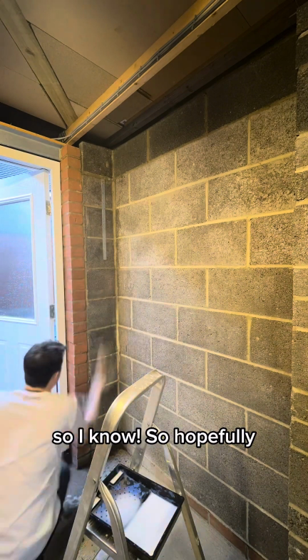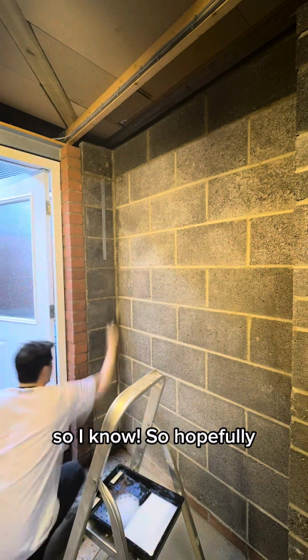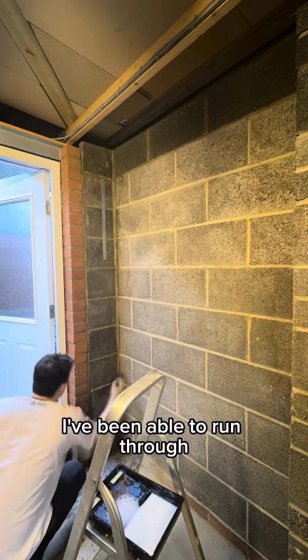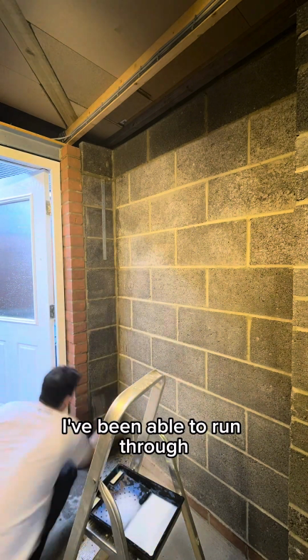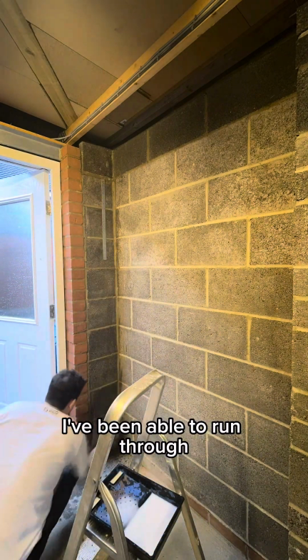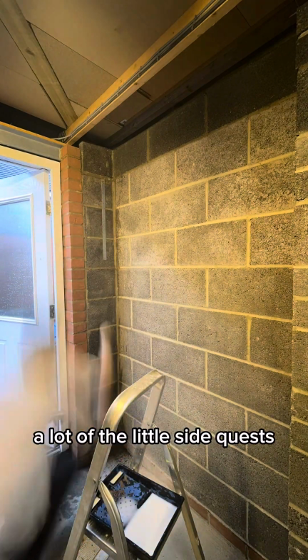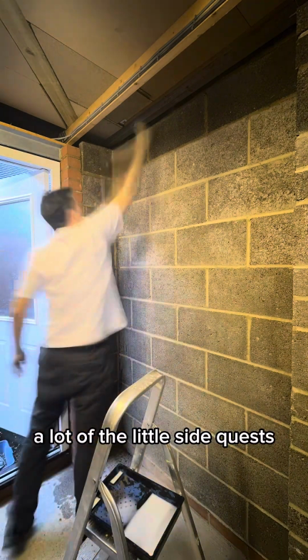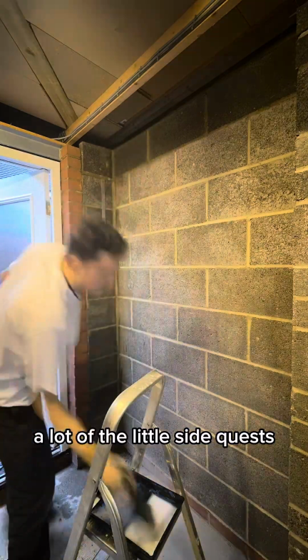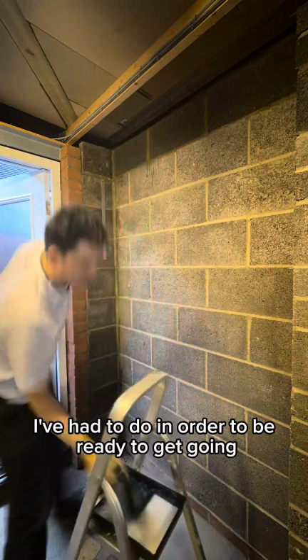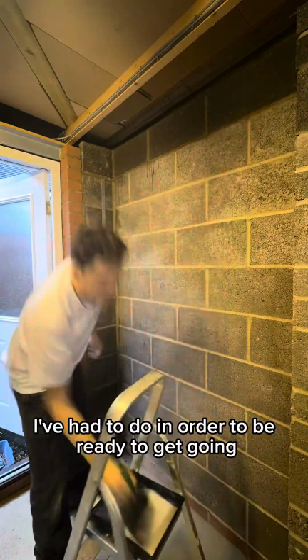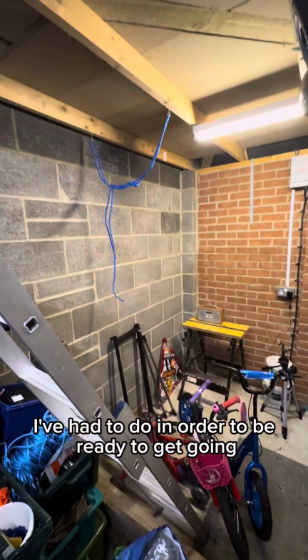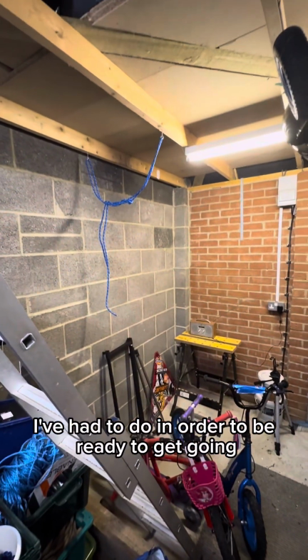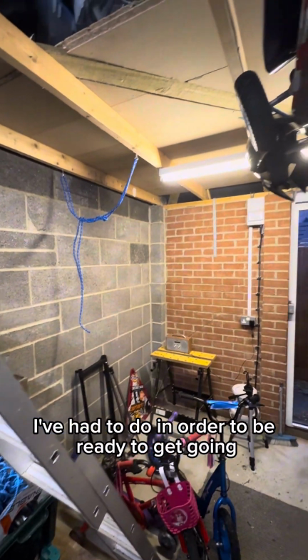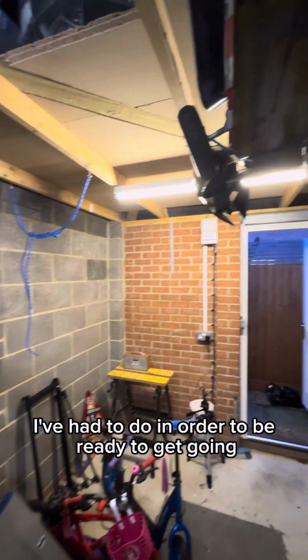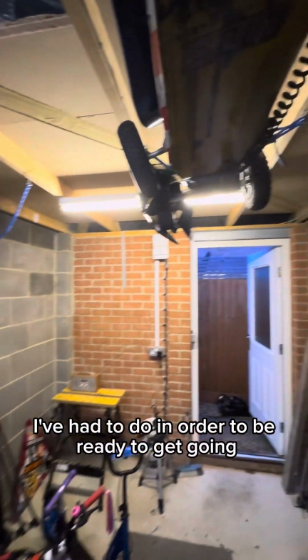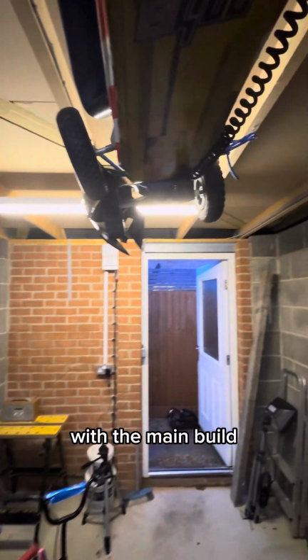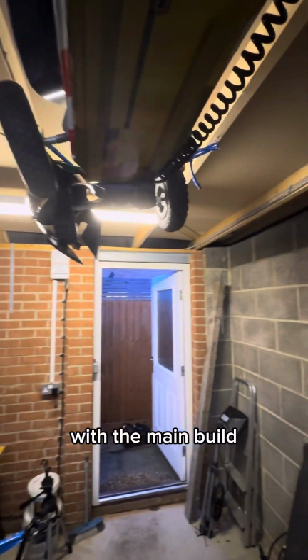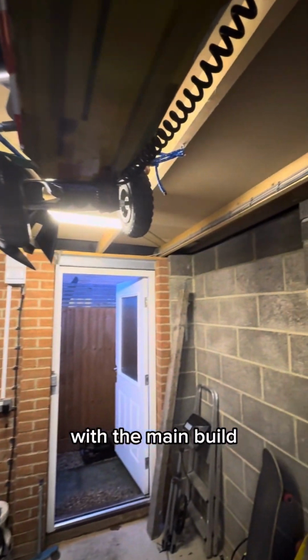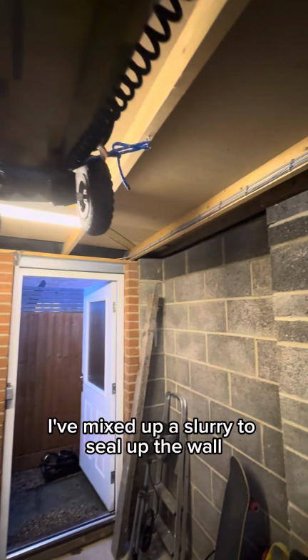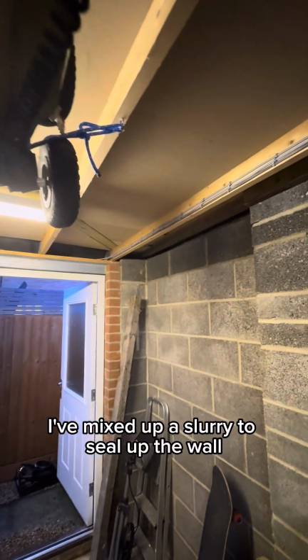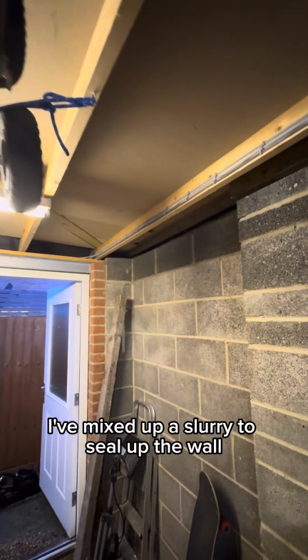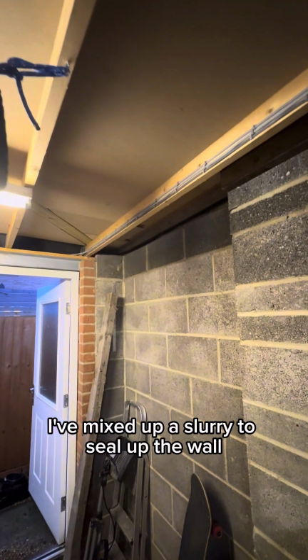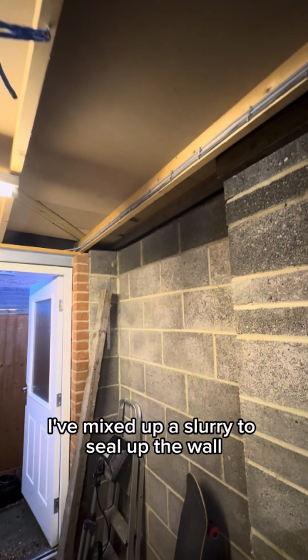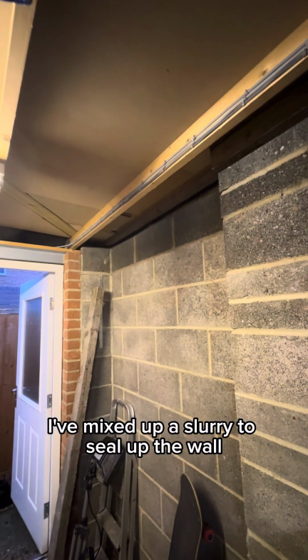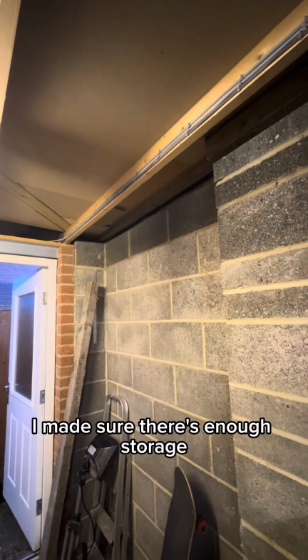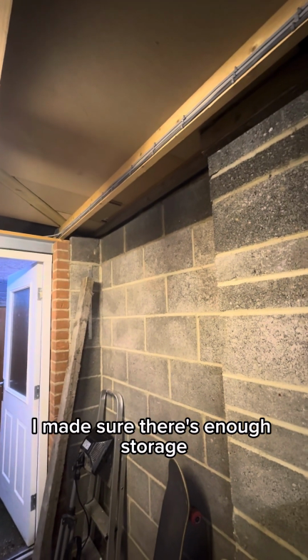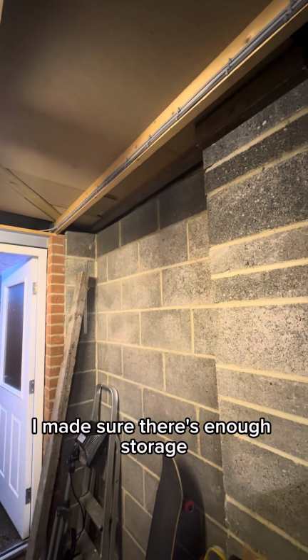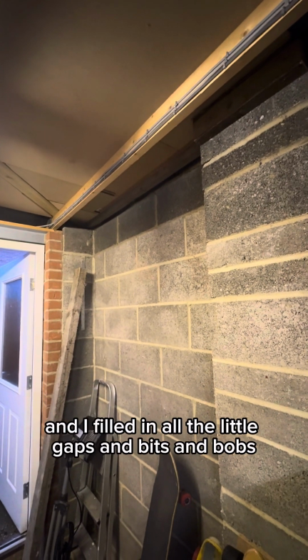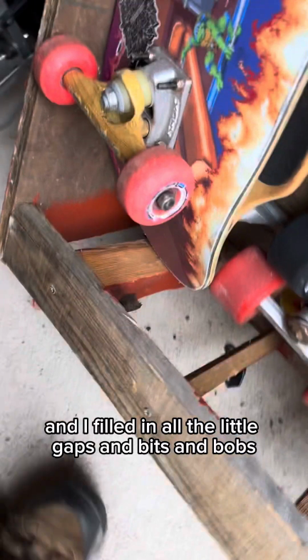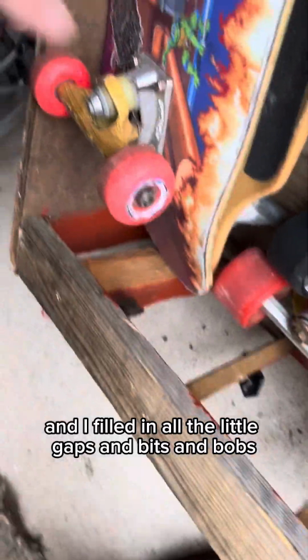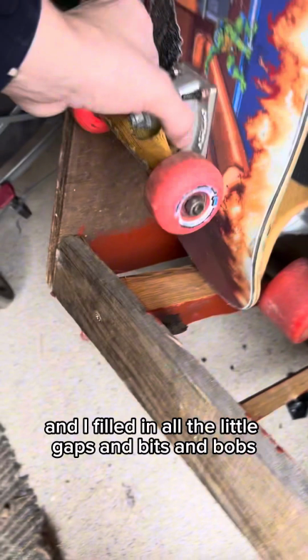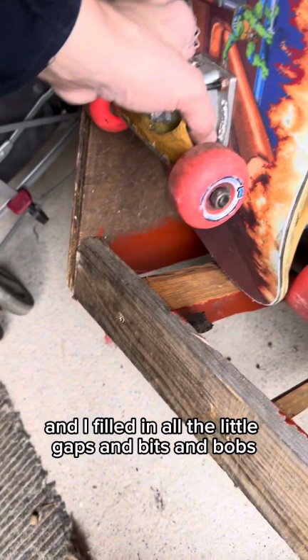Hopefully I've been able to run through a lot of the little side quests I've had to do in order to be ready to get going with the main build. I've mixed up a slurry to seal up the wall, made sure there's enough storage, and filled in all the little gaps and bits and bobs.